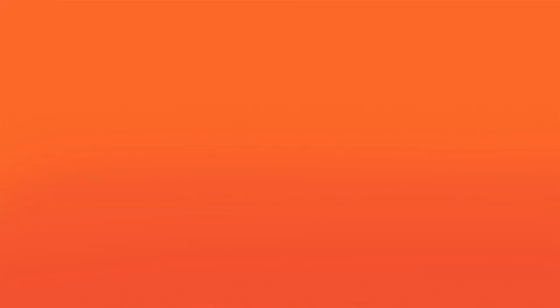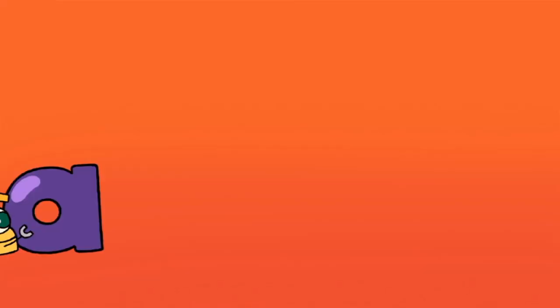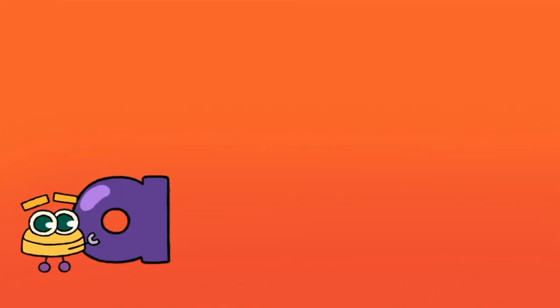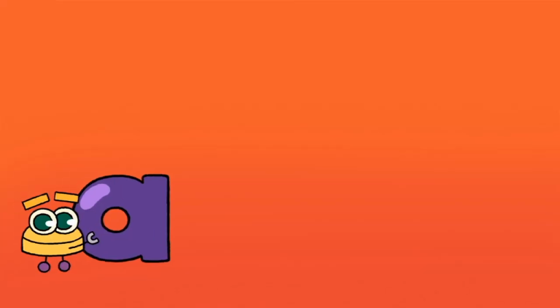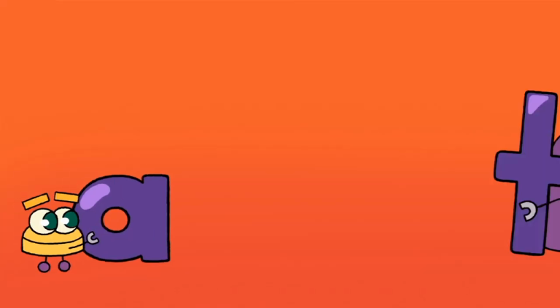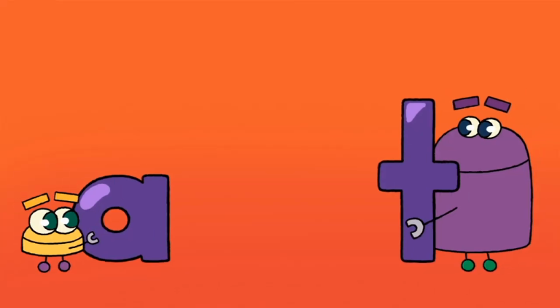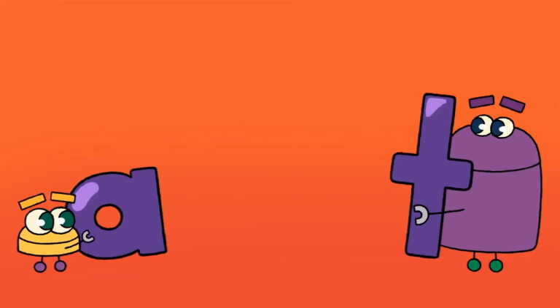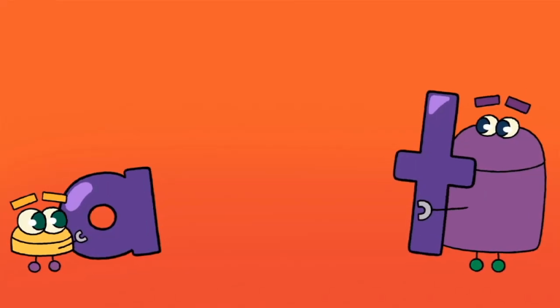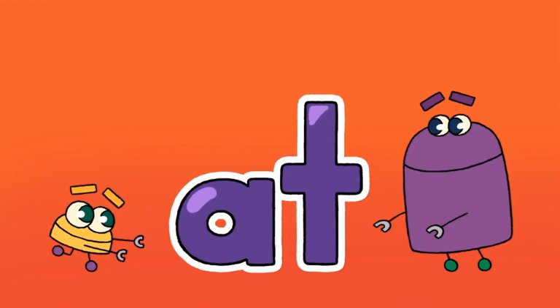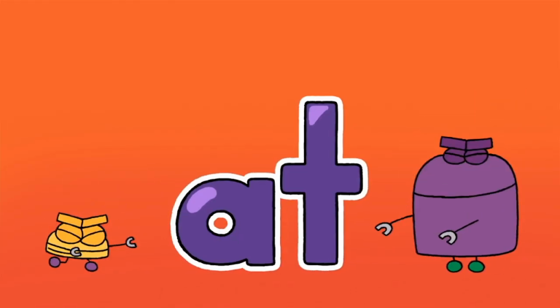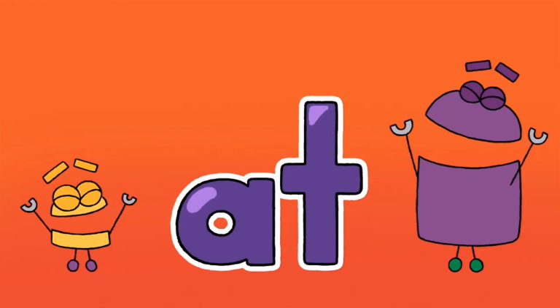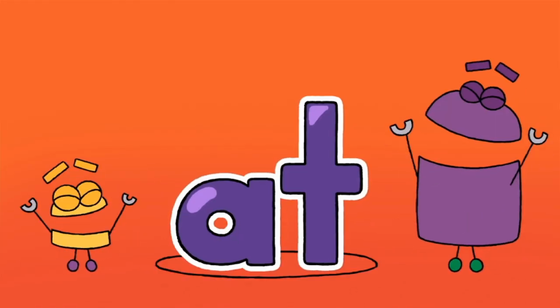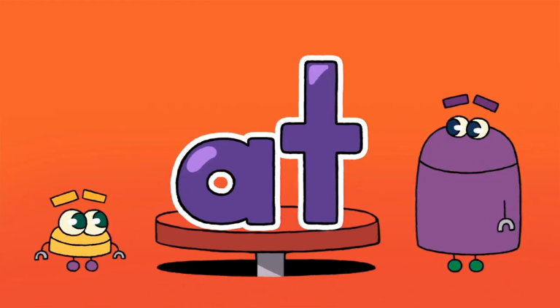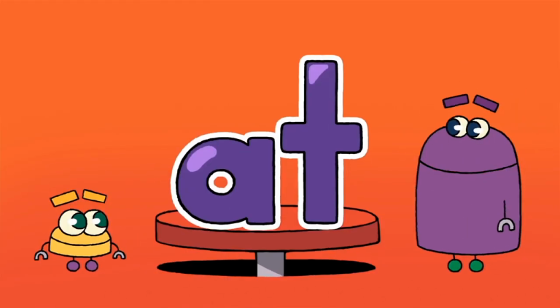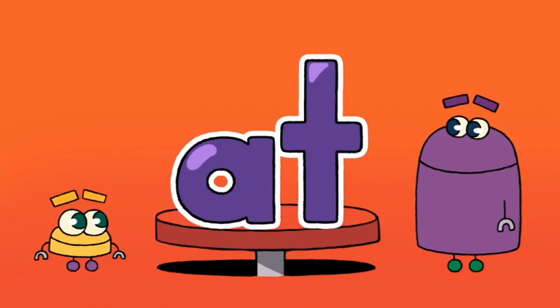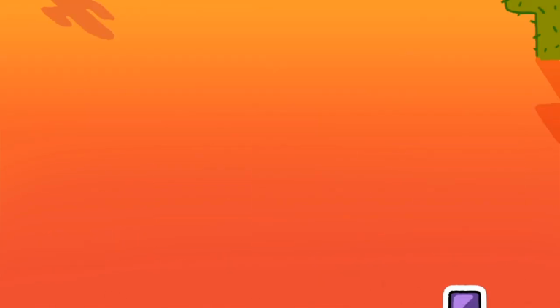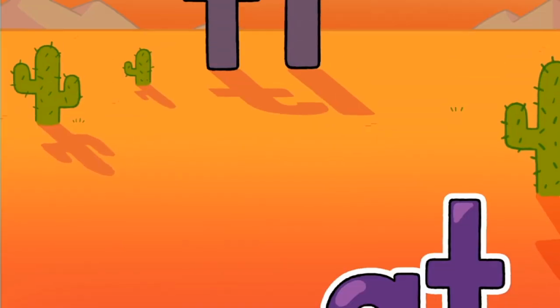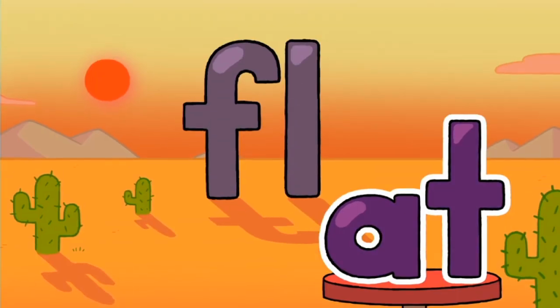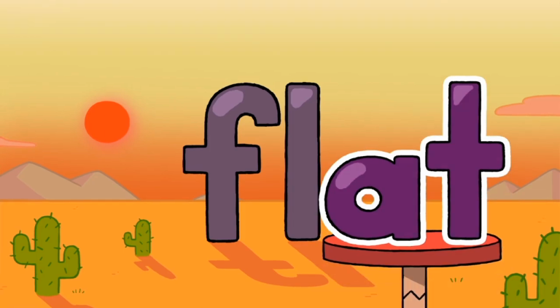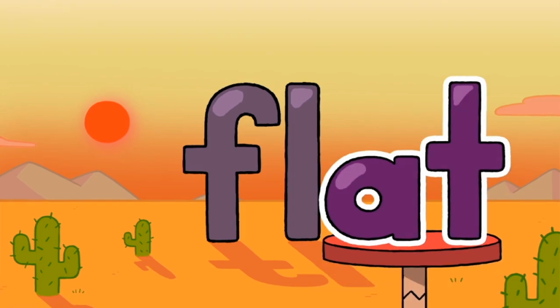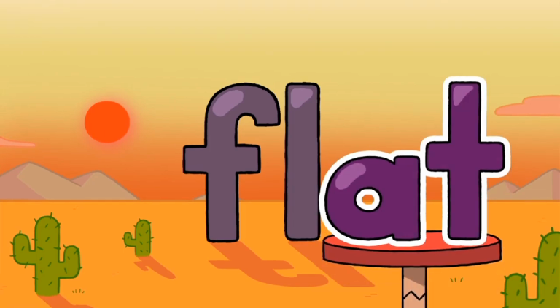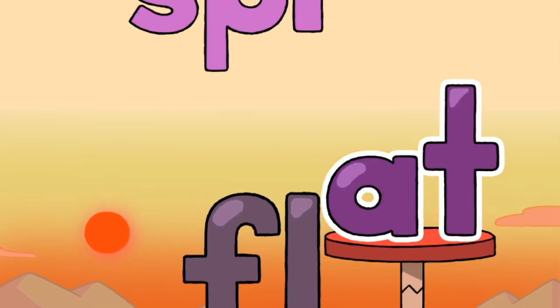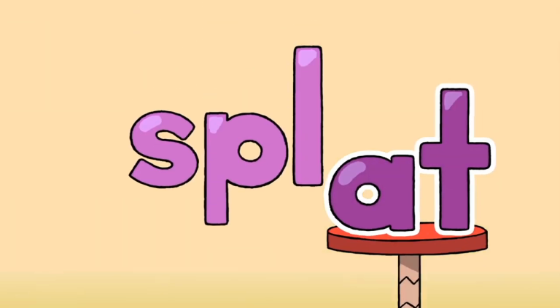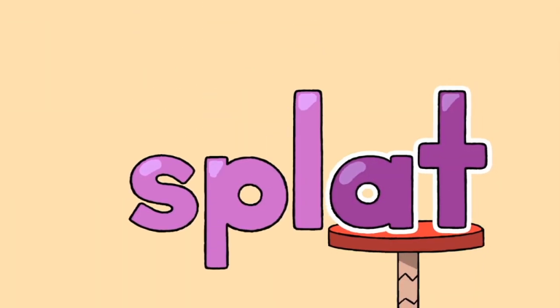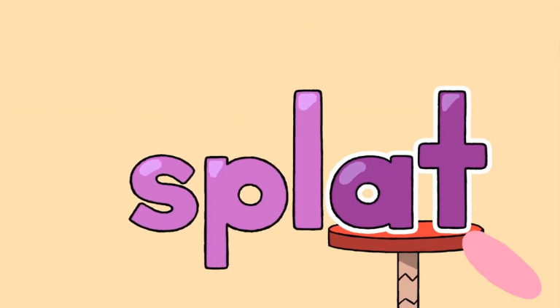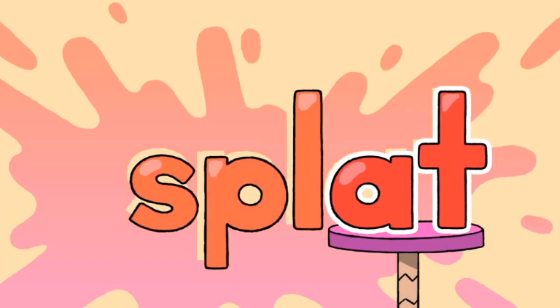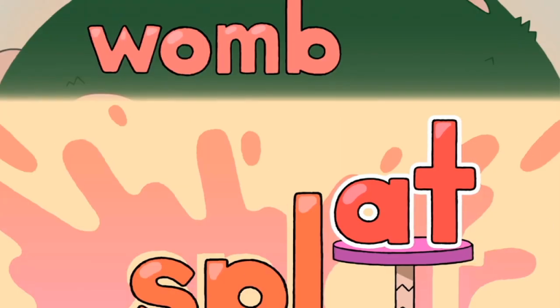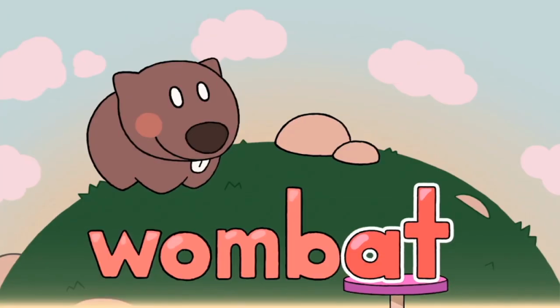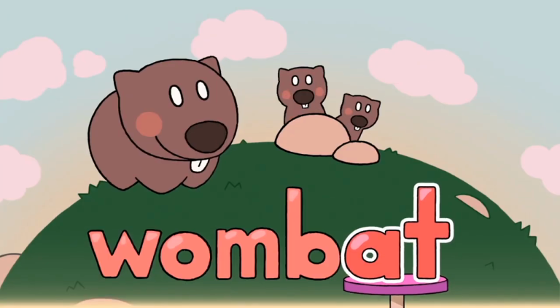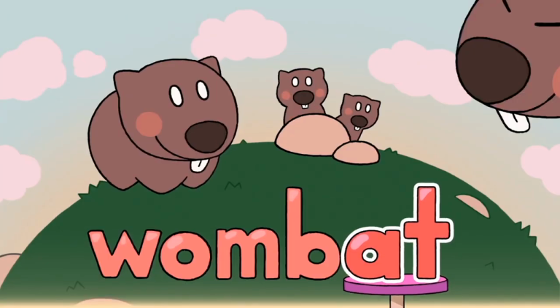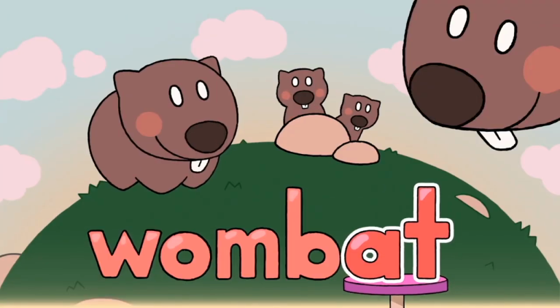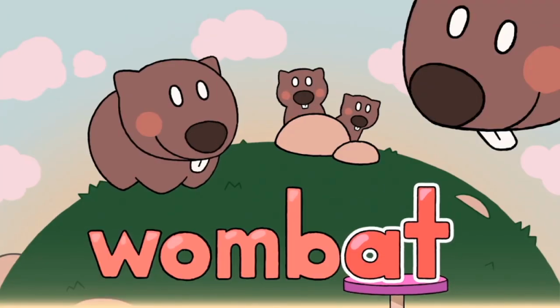An A sound plus a T makes 'at.' That will stay the same. Add different sounds to make new words — that's how you play the -AT word game.